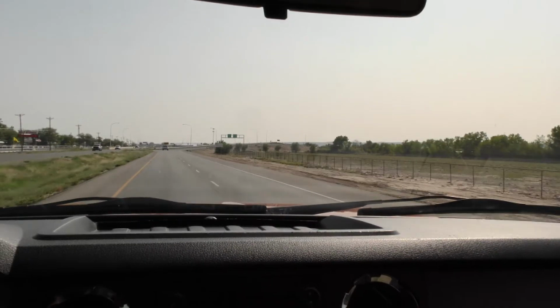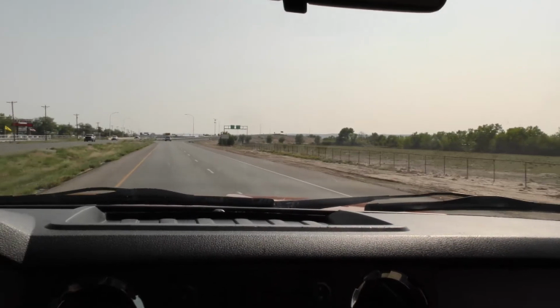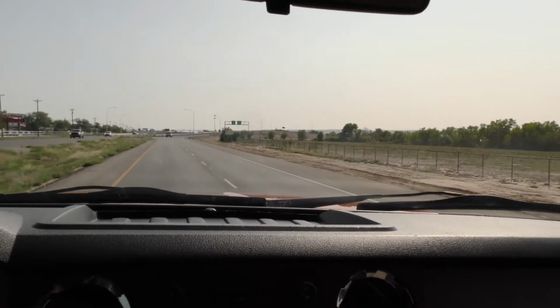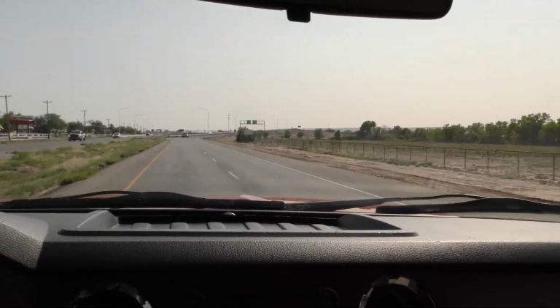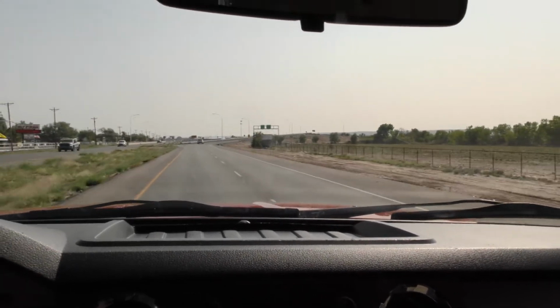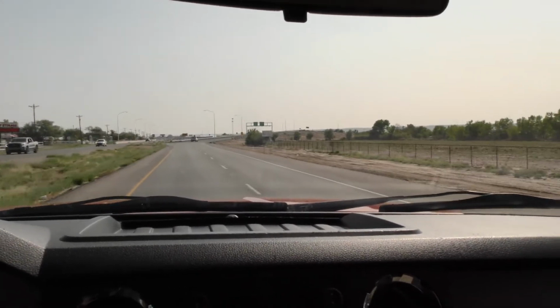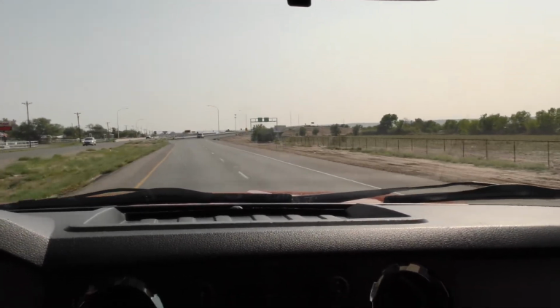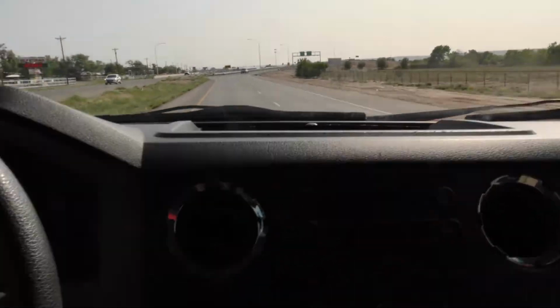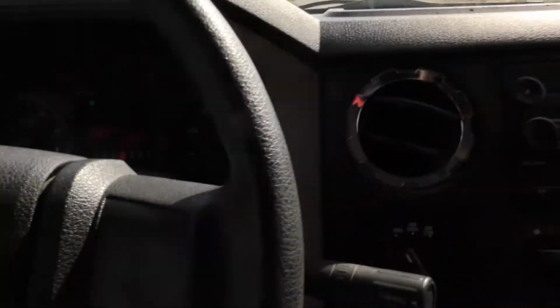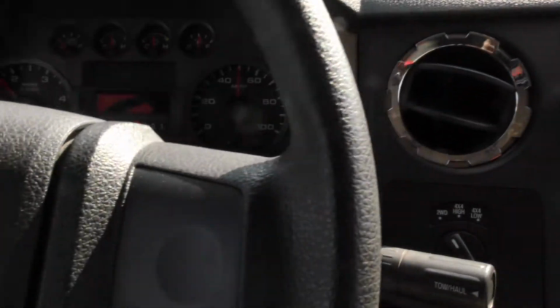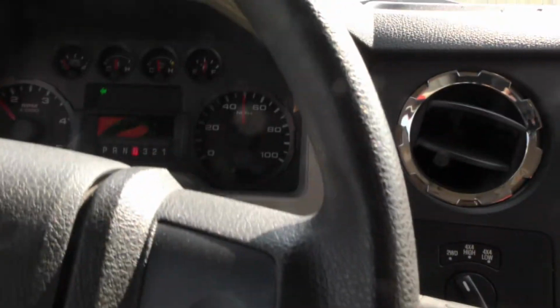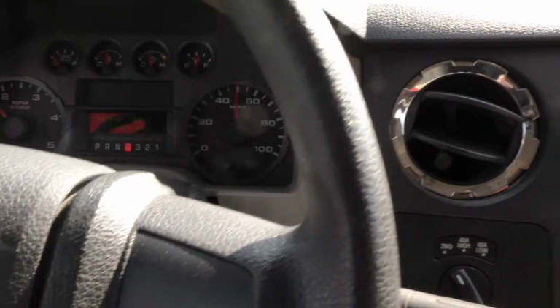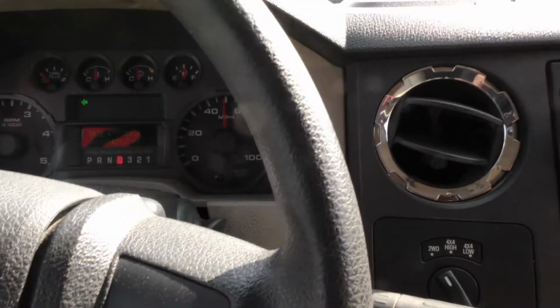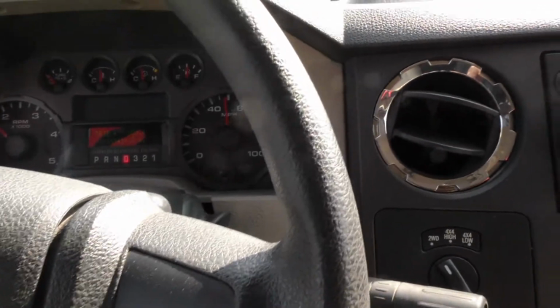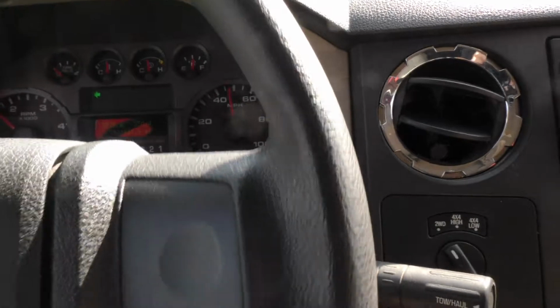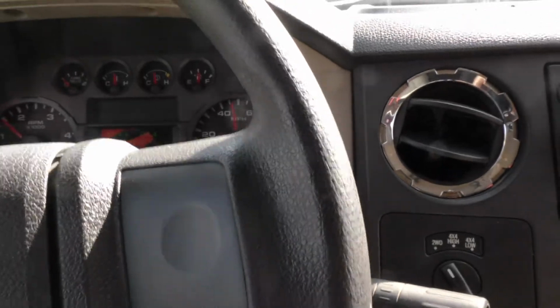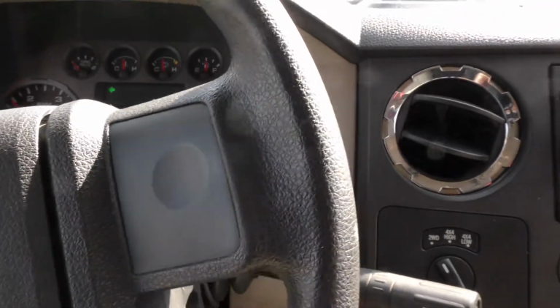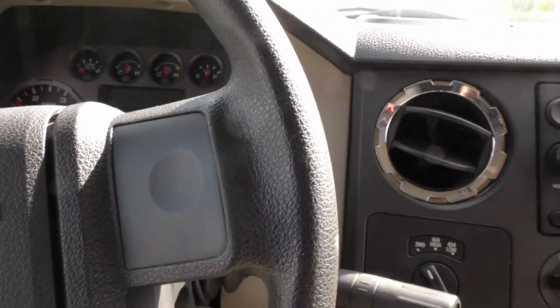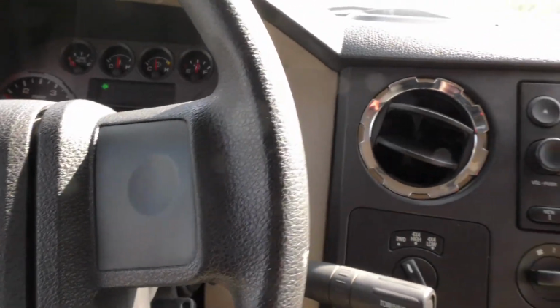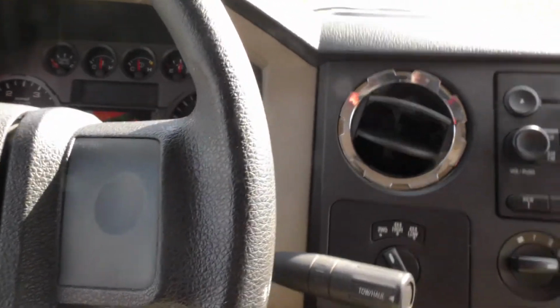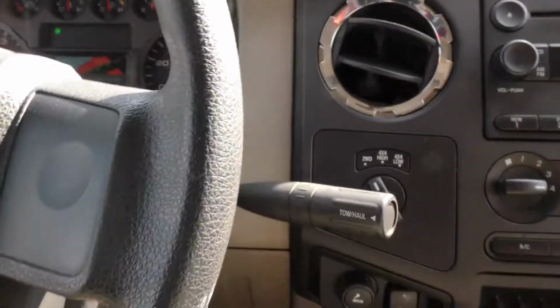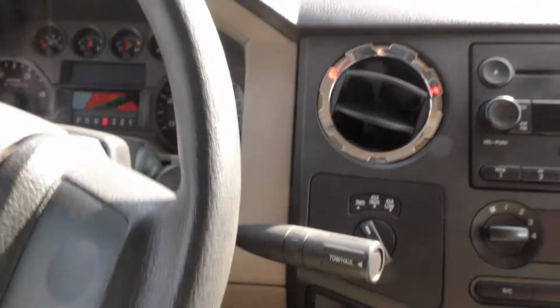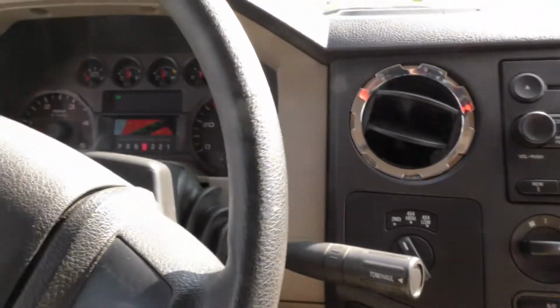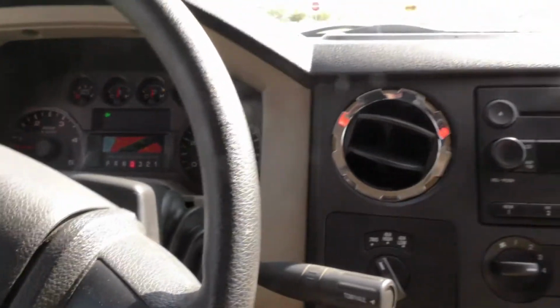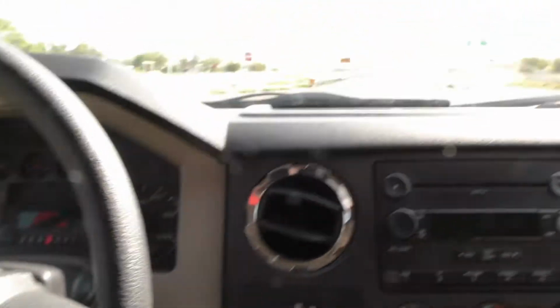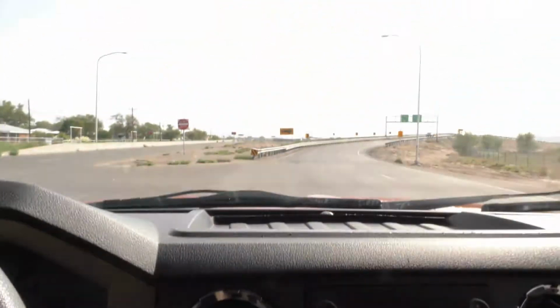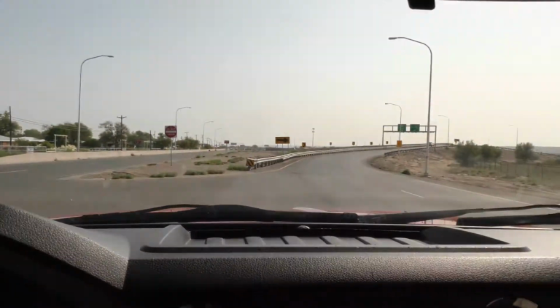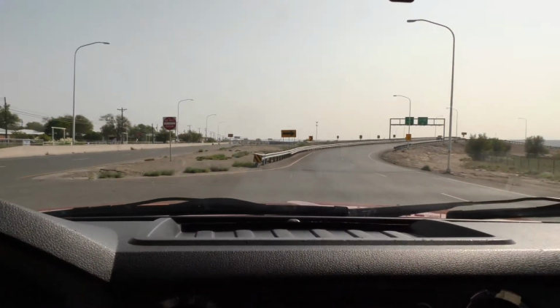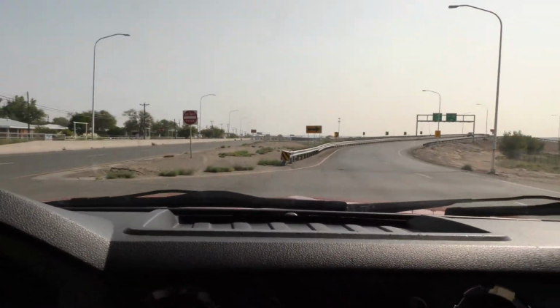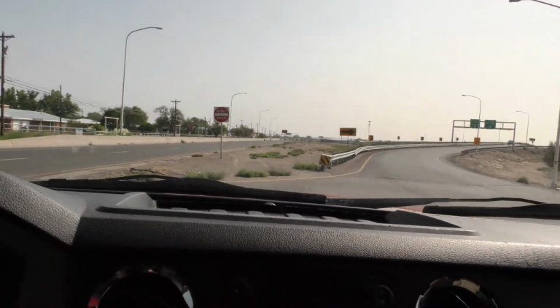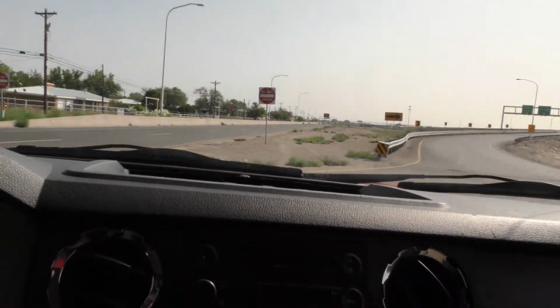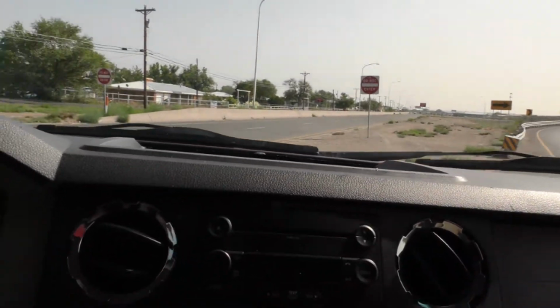Turn around up here. We're doing 50 — that was a nice smooth 50 miles an hour. And the brakes are good here.